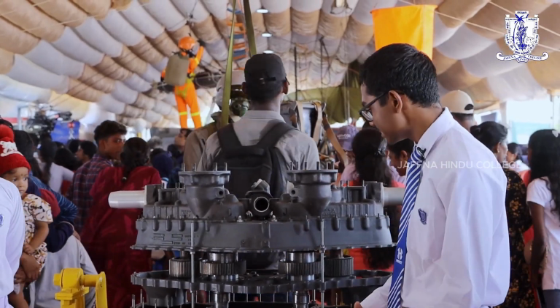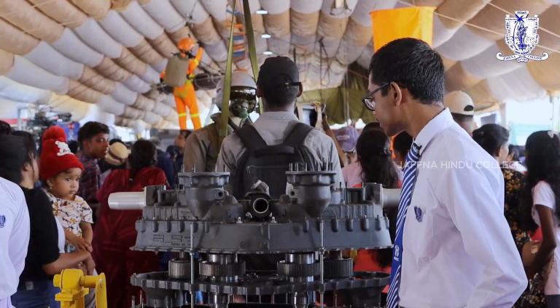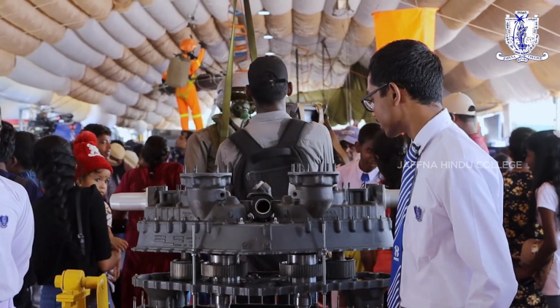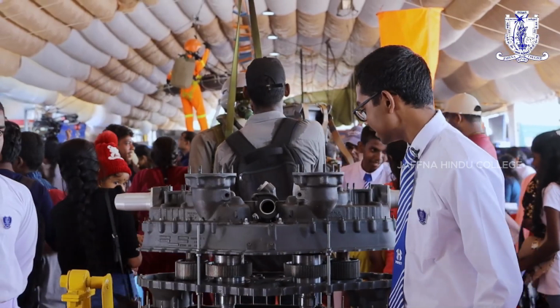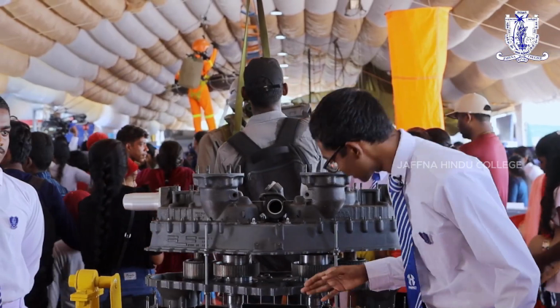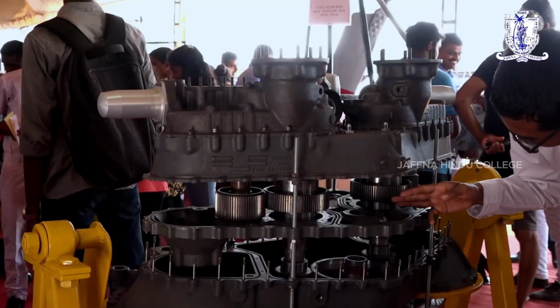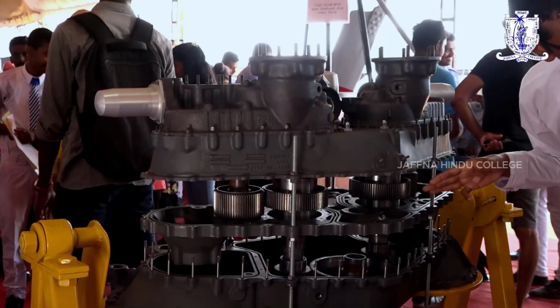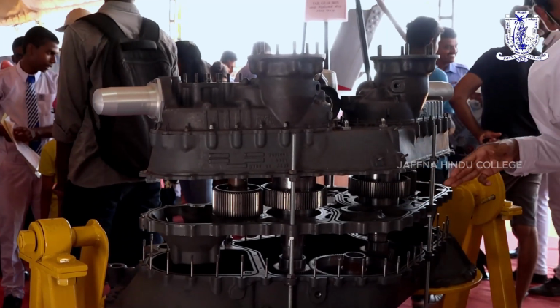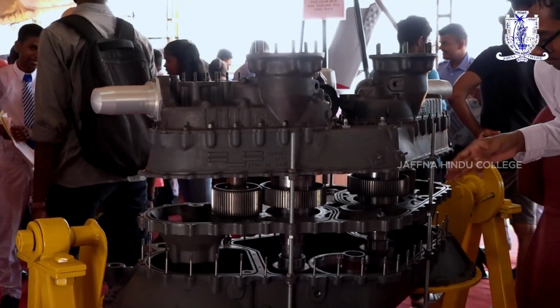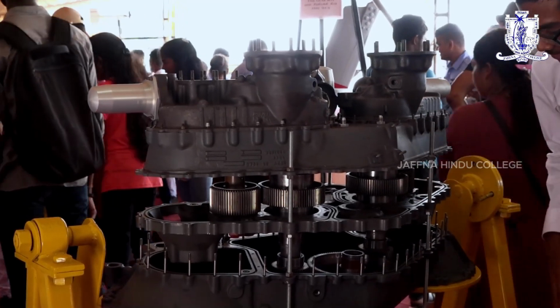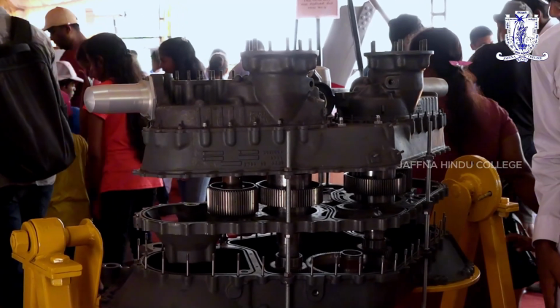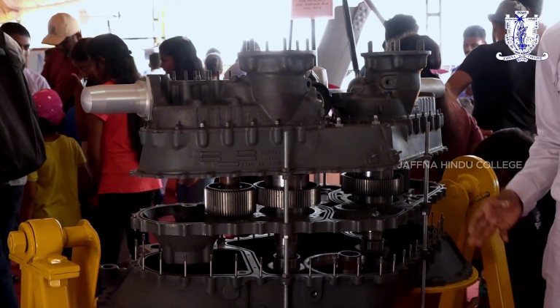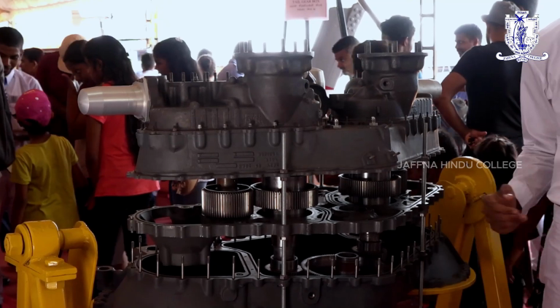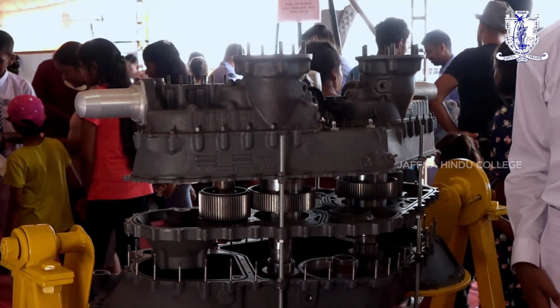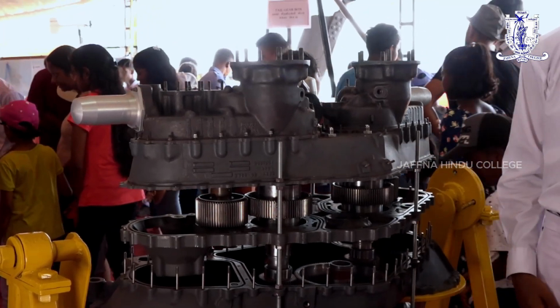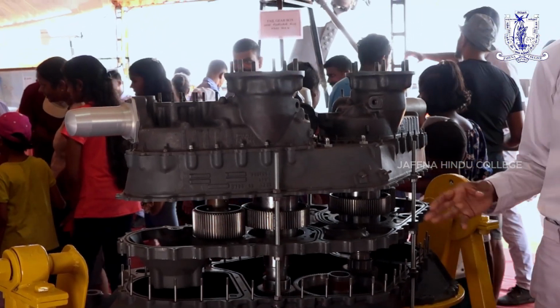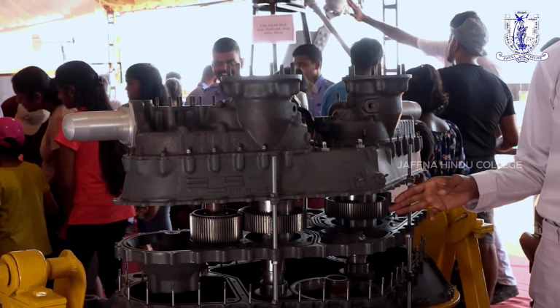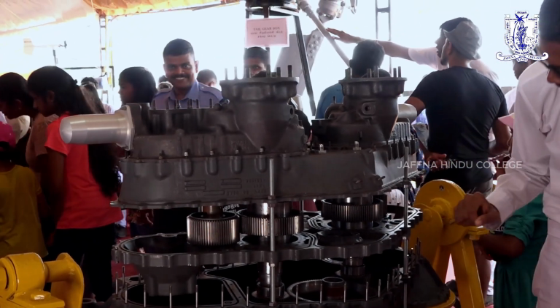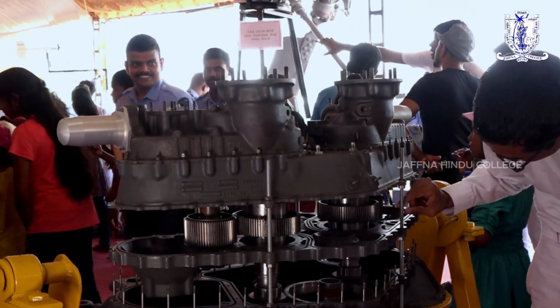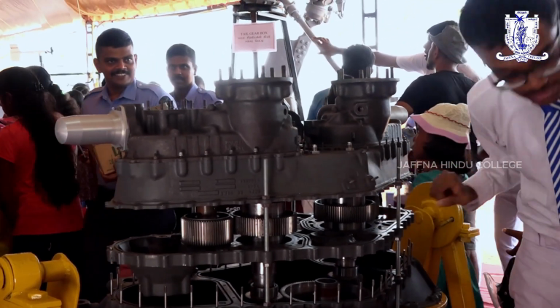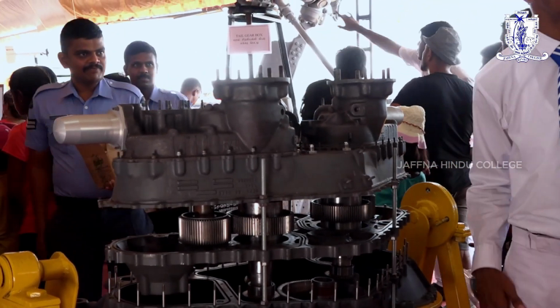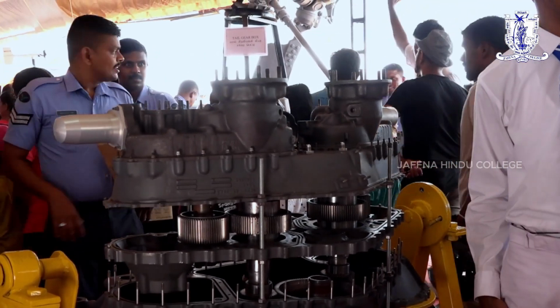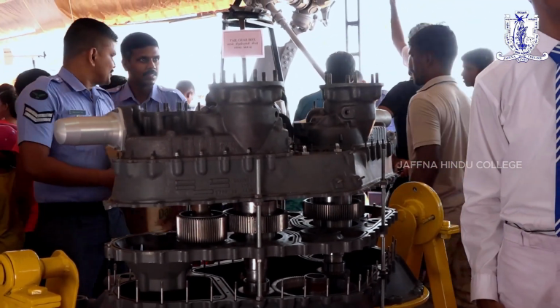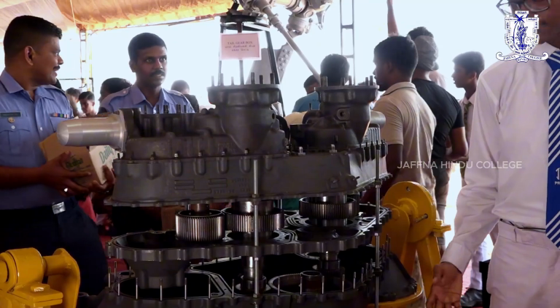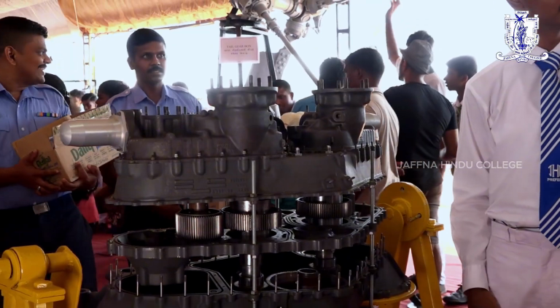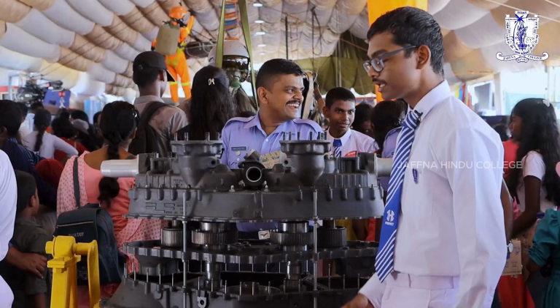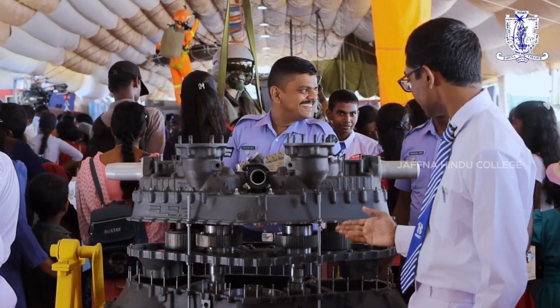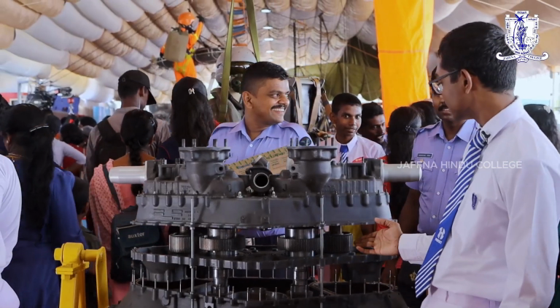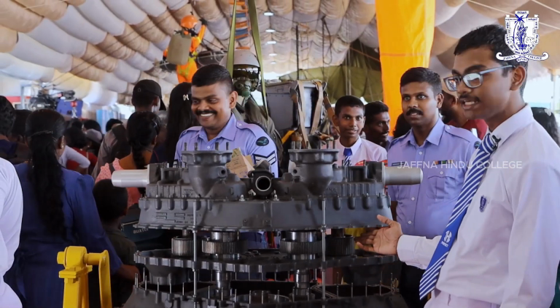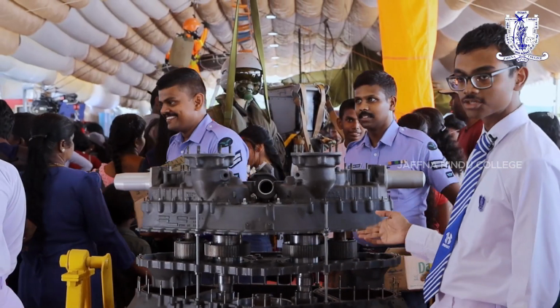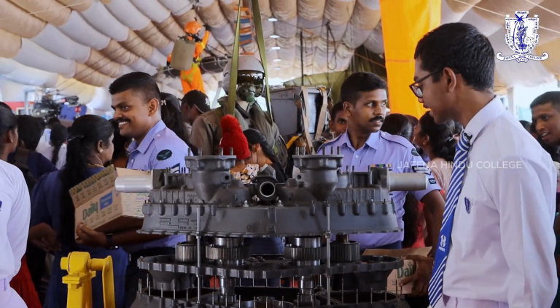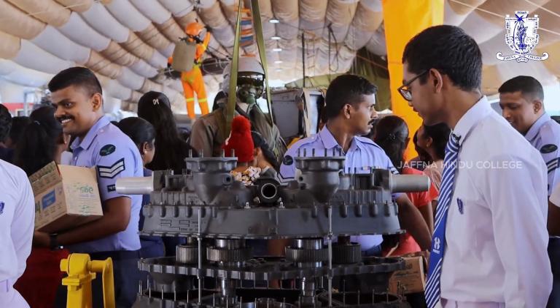Besides those, you can see that there are different wheels of different sizes. These are called gear wheels. This larger gear wheel here is called the clutch gear wheel. The second gear wheel over here is called the idler gear wheel.